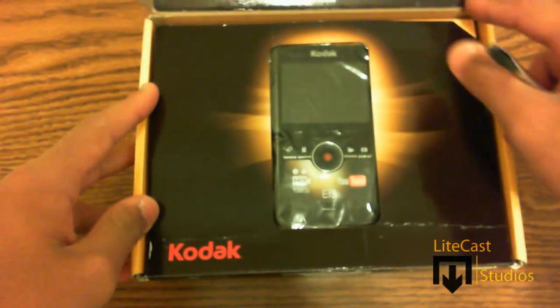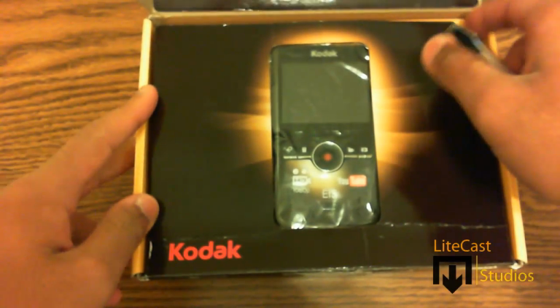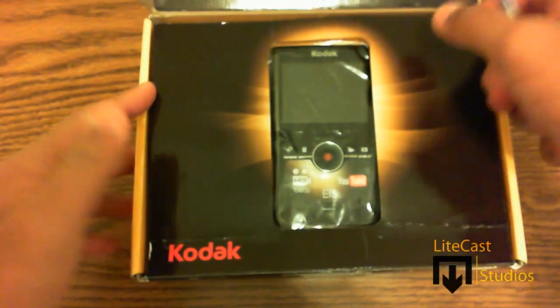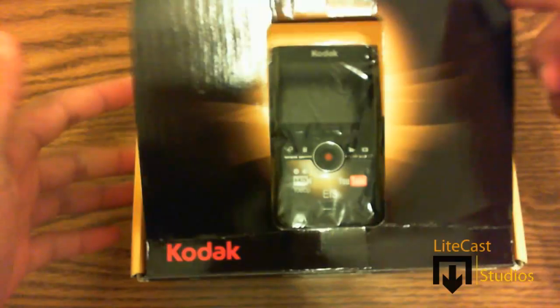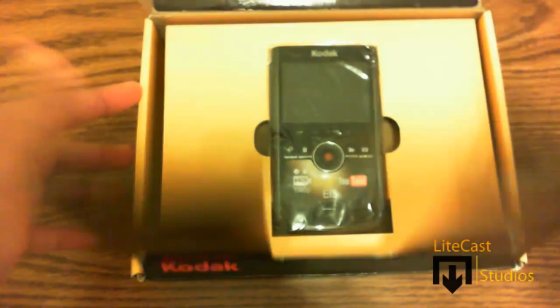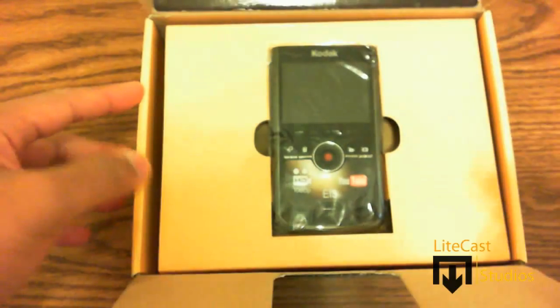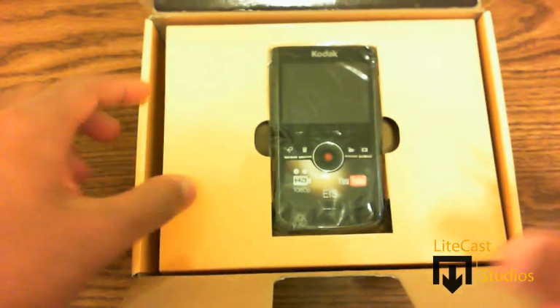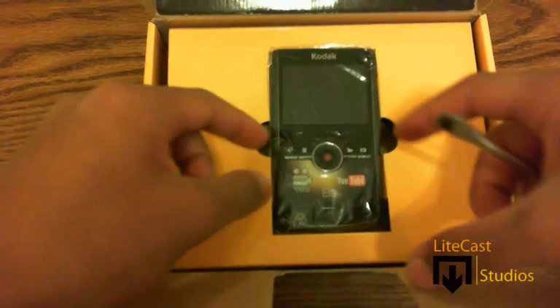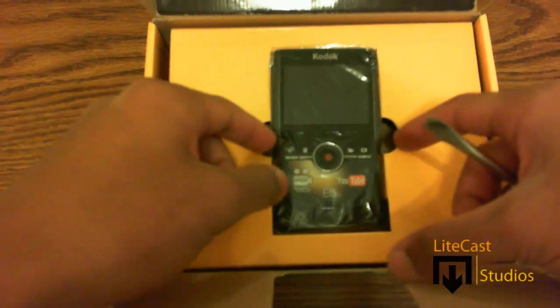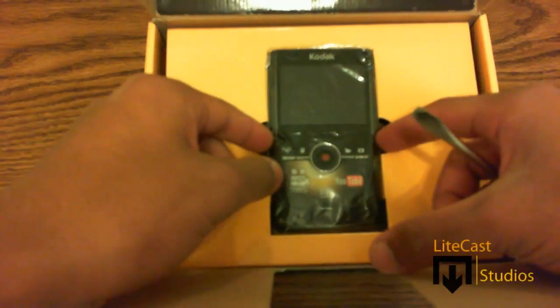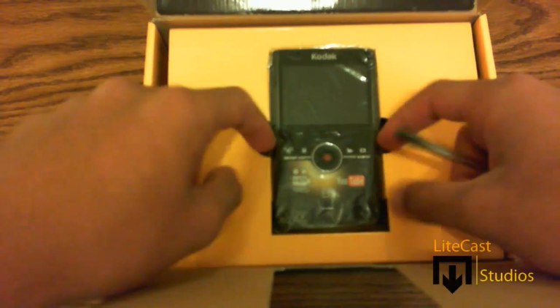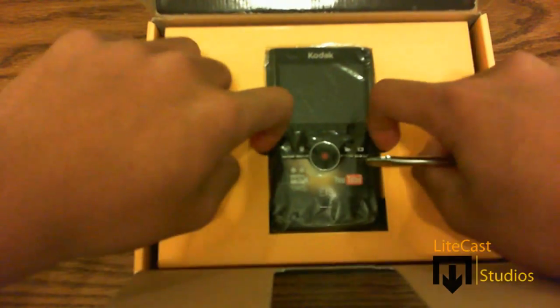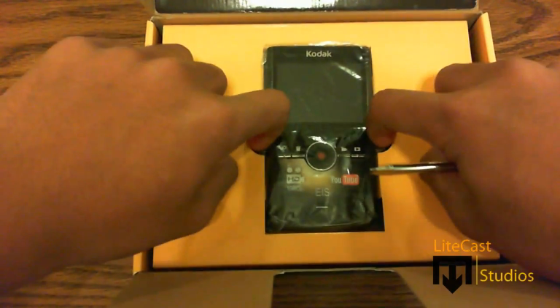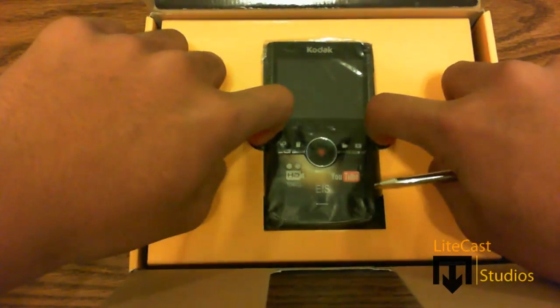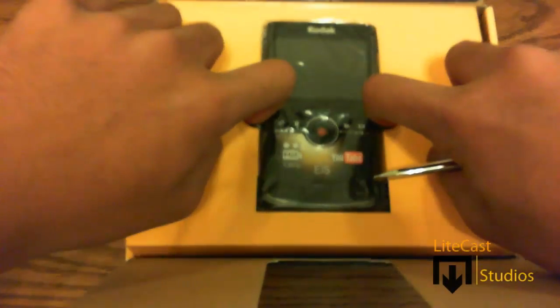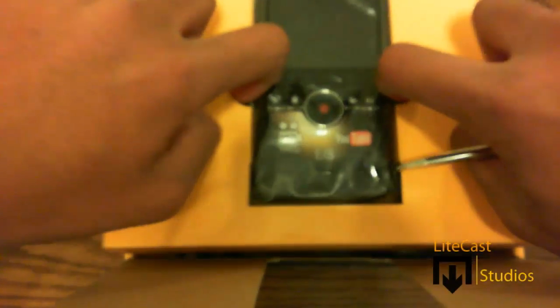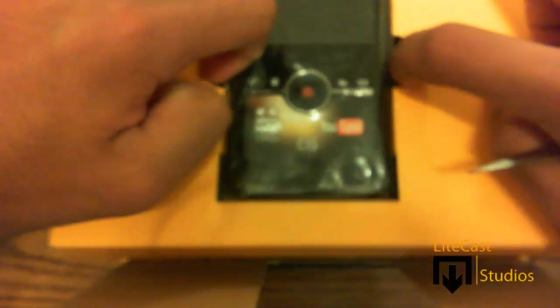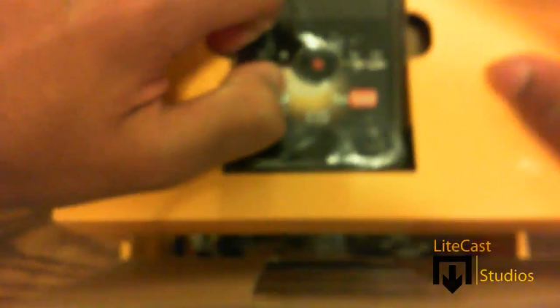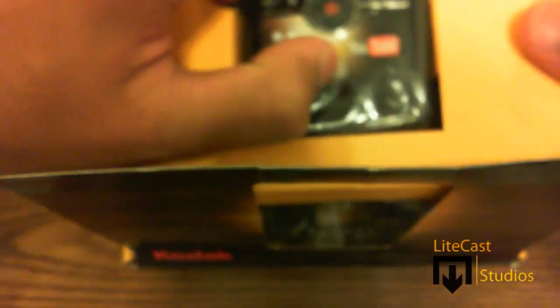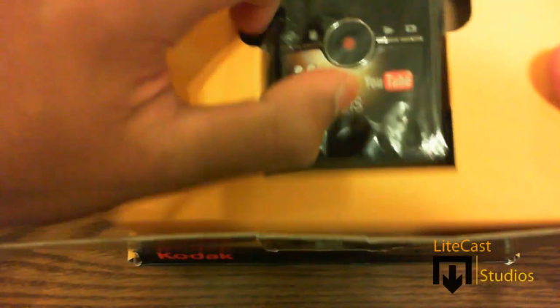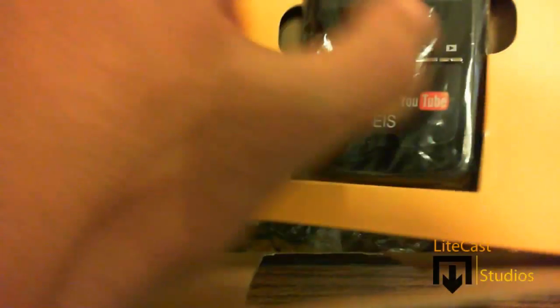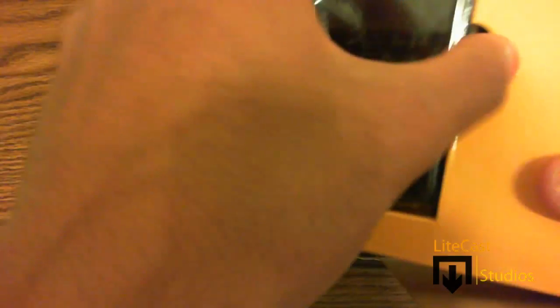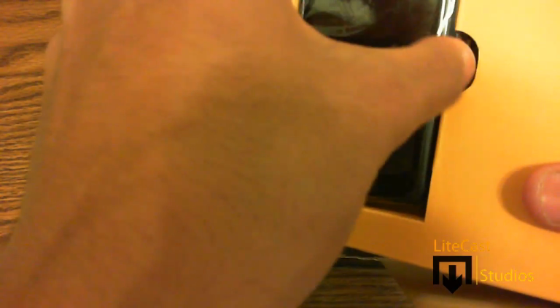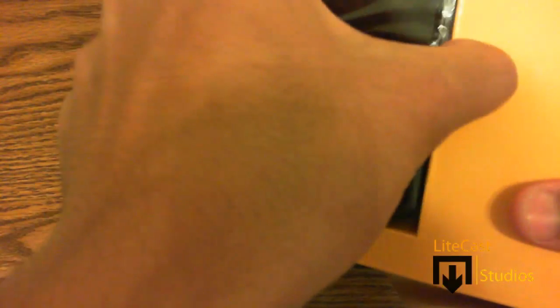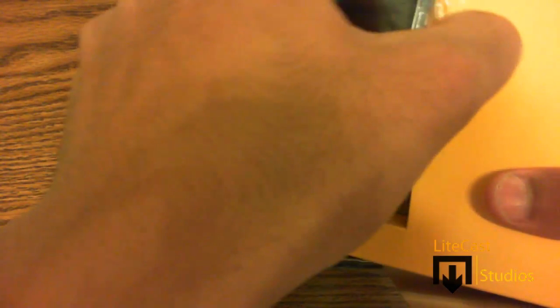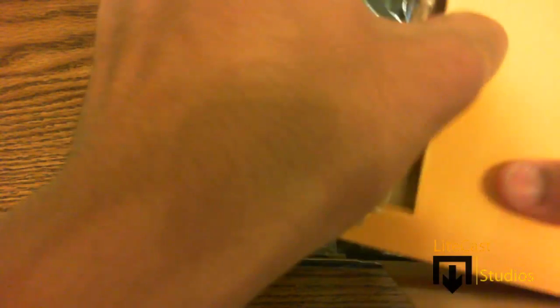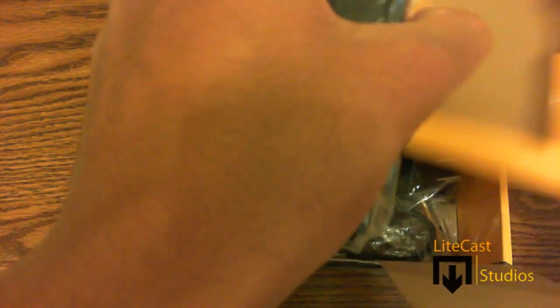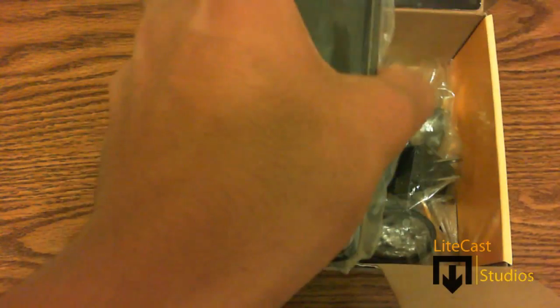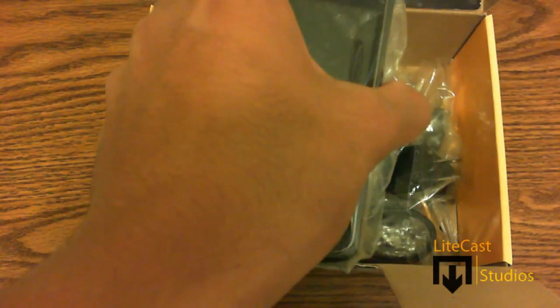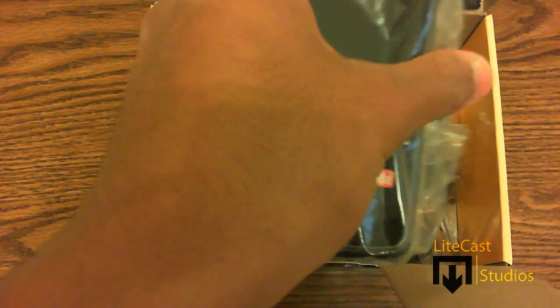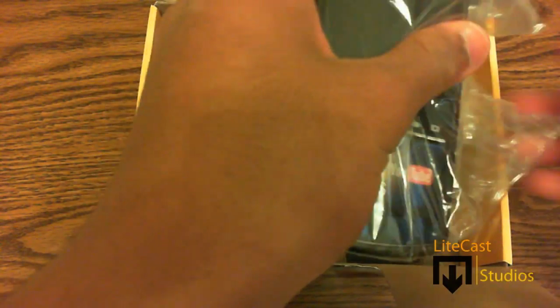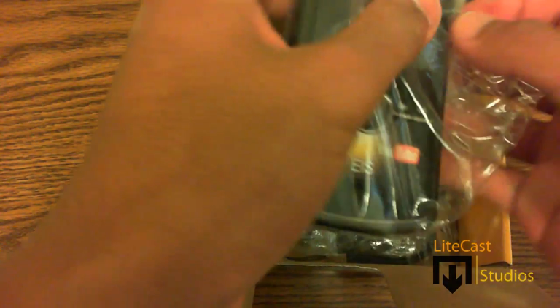As you open the box you will notice the camcorder right off the bat. There are little tabs to pull it out of the box — let's just pull the Kodak ZI8 out of its packaging and go over its specifications.